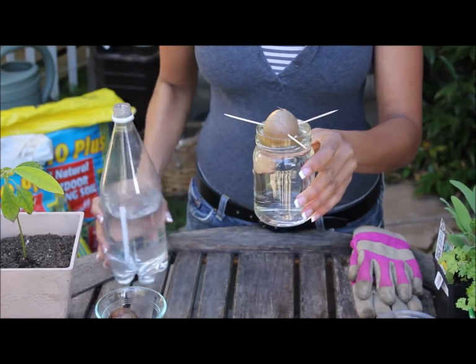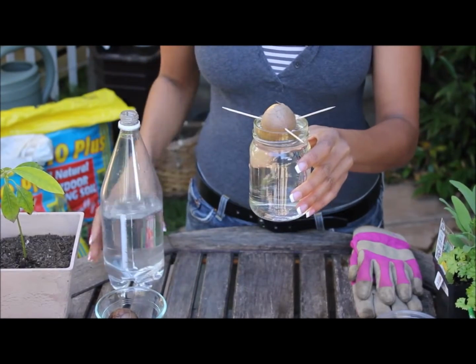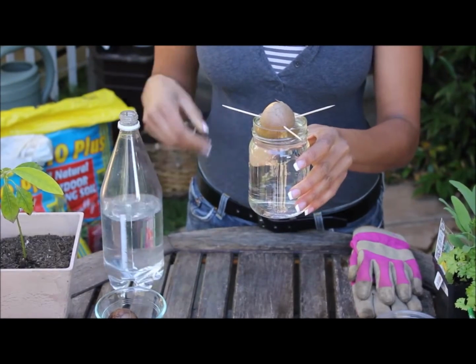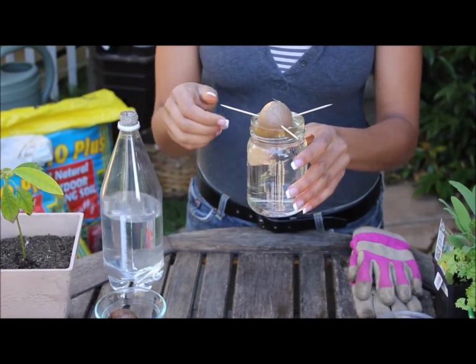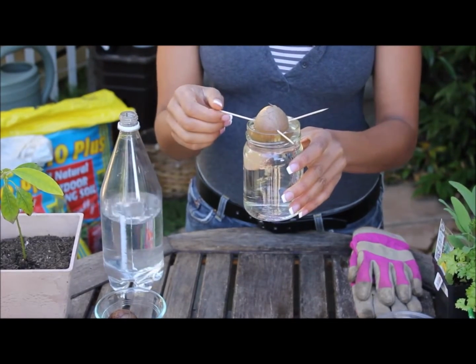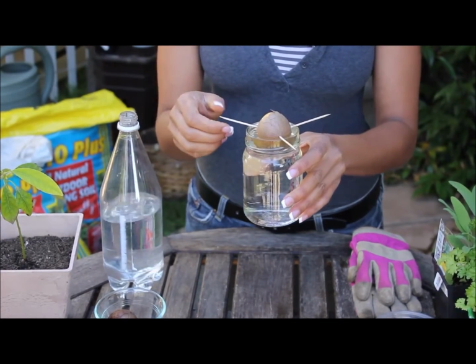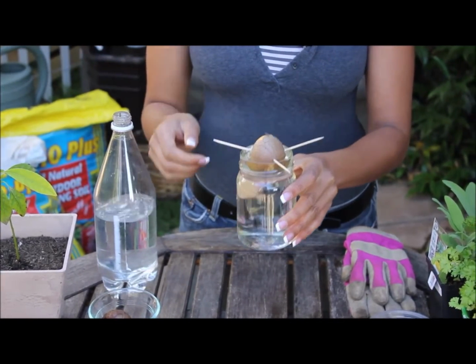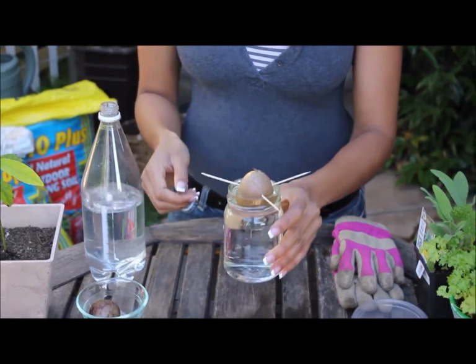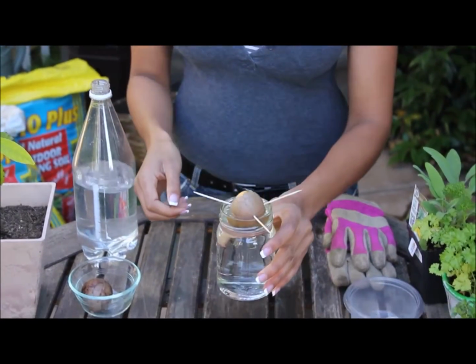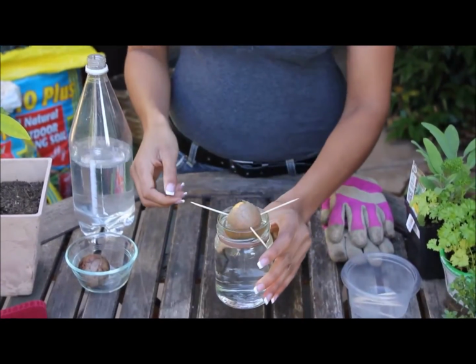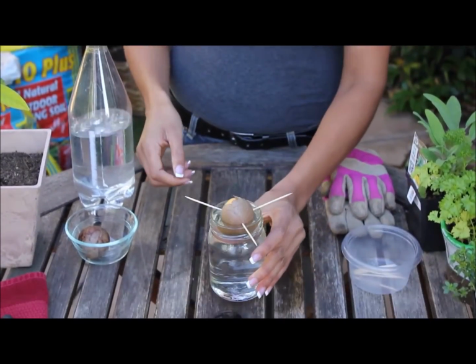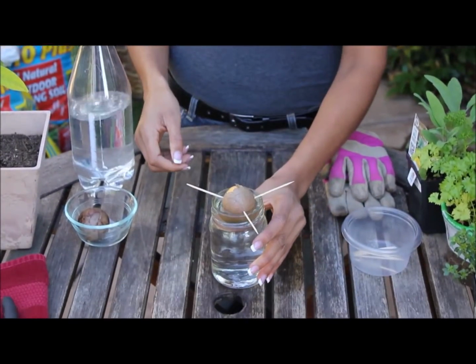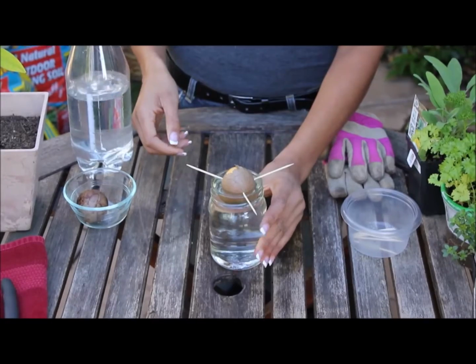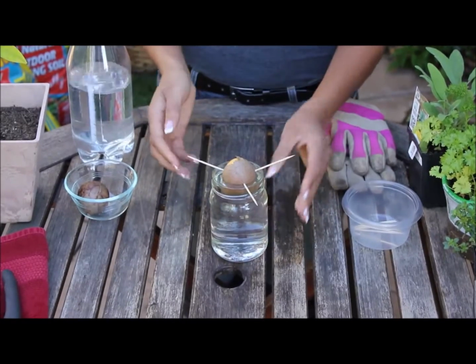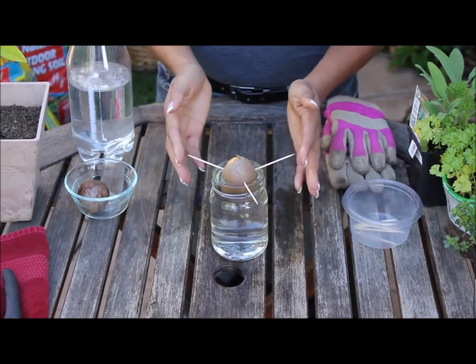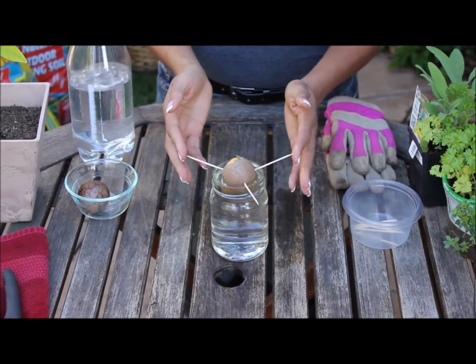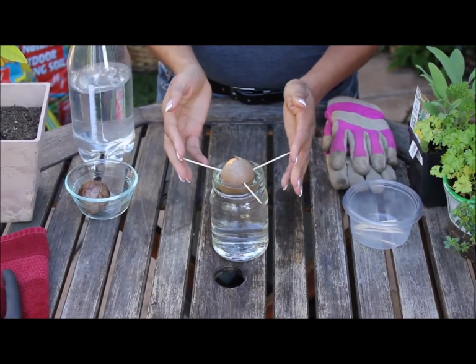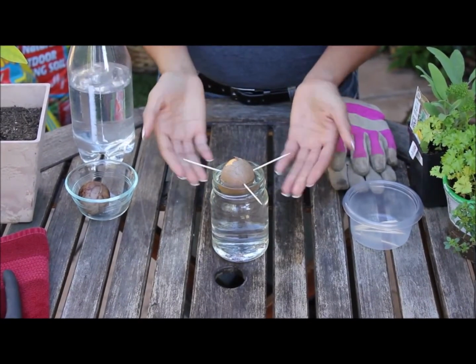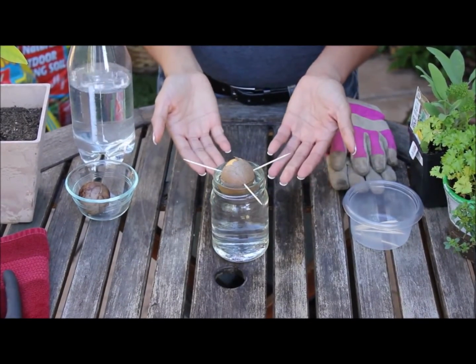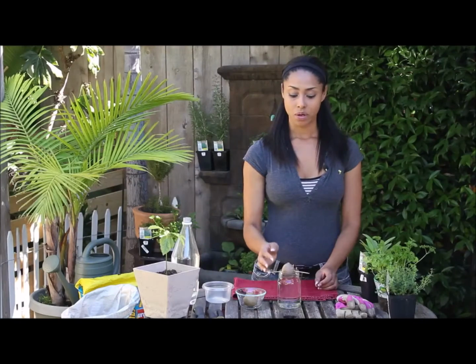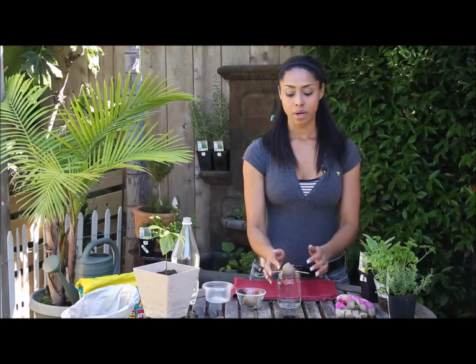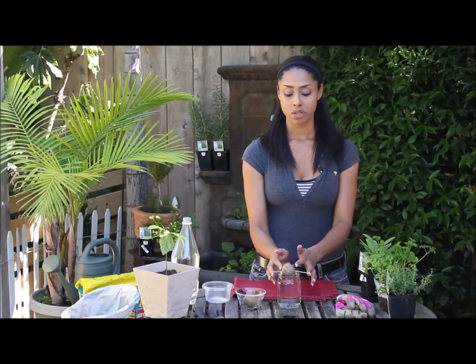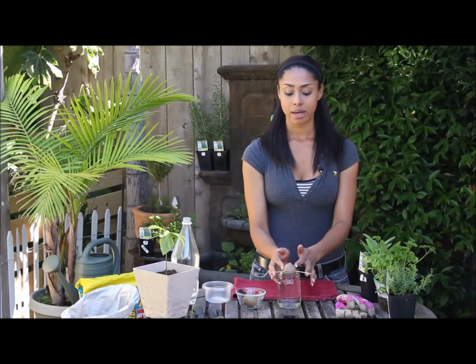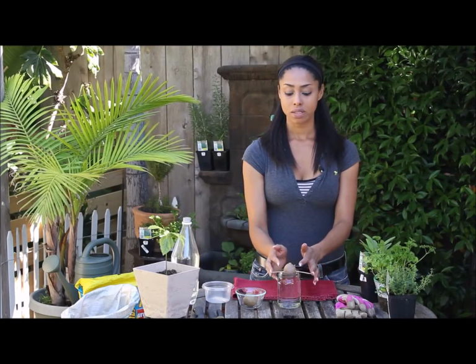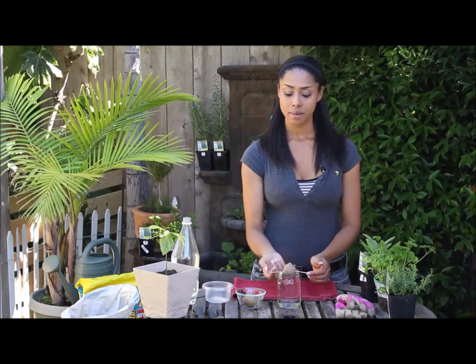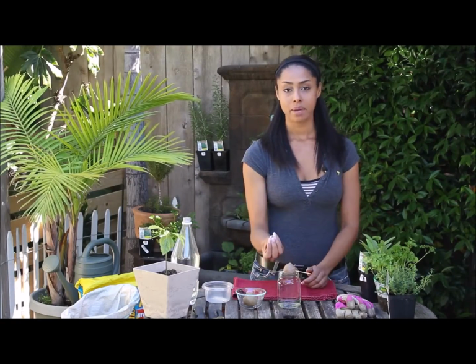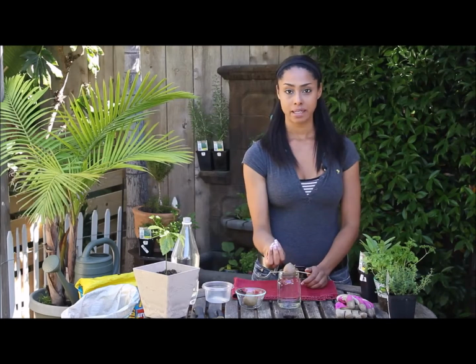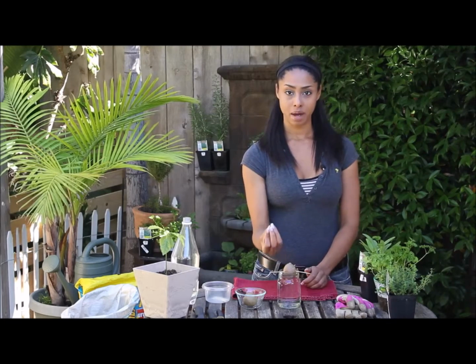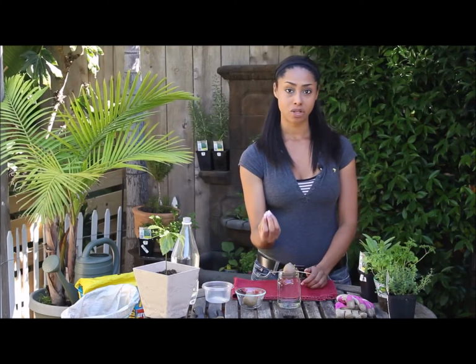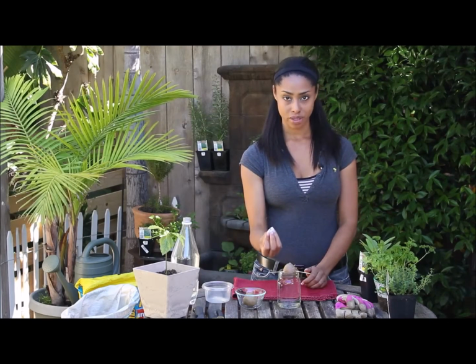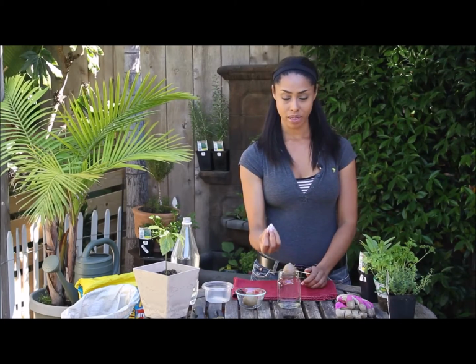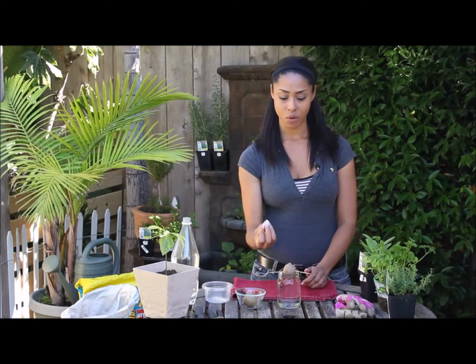You'll want to check this every day because the seed will soak up a lot of water, and being in the sun it also evaporates — you want to make sure that at all times the pit bottom is always soaking in water.